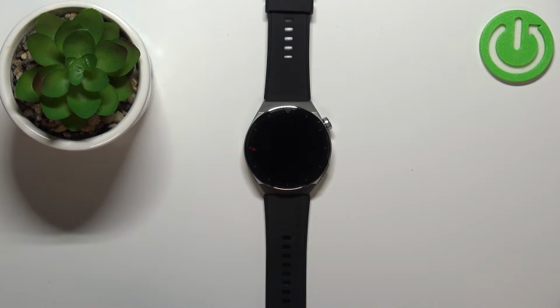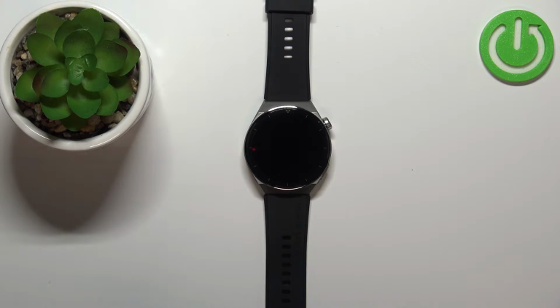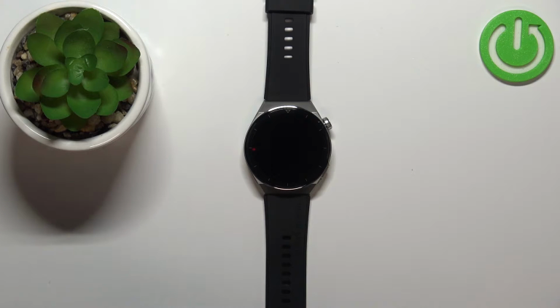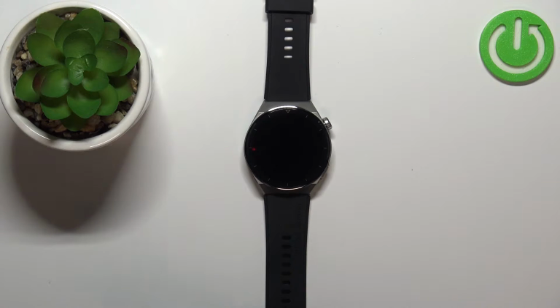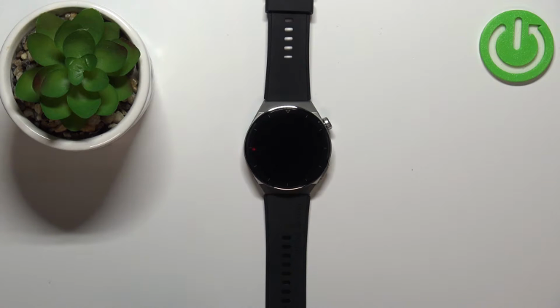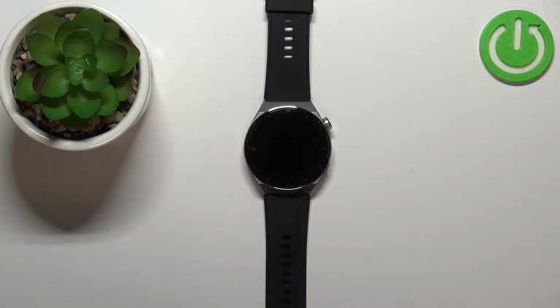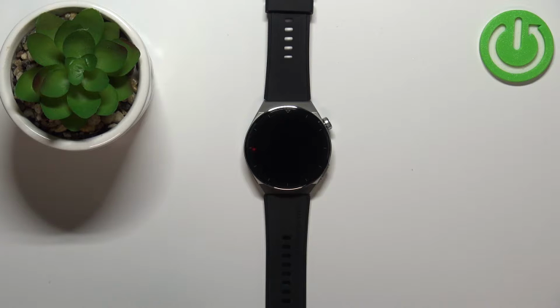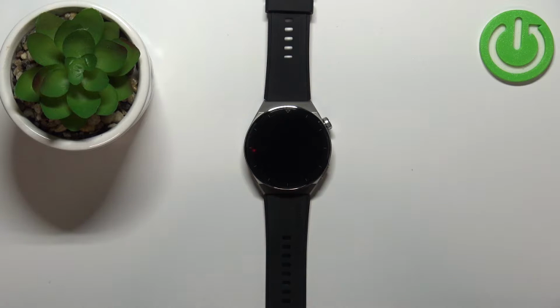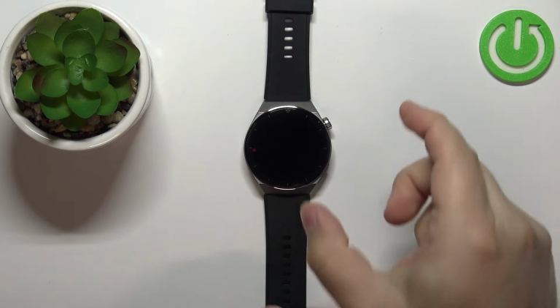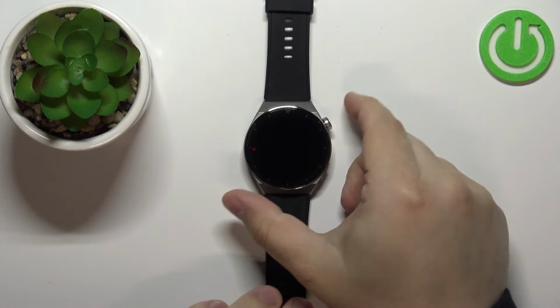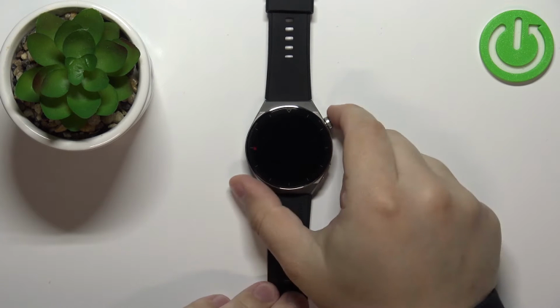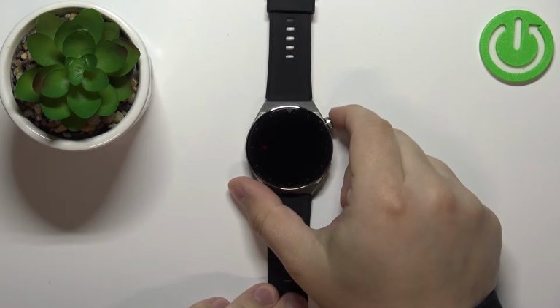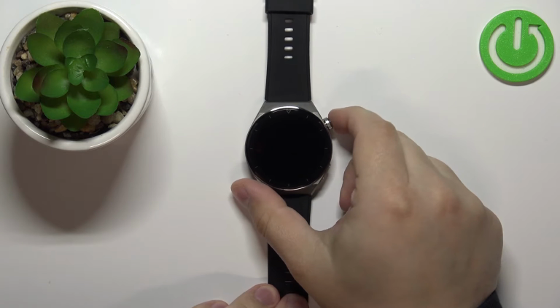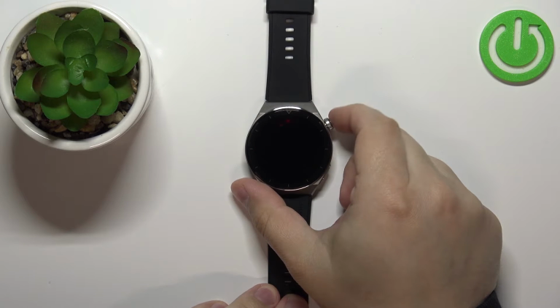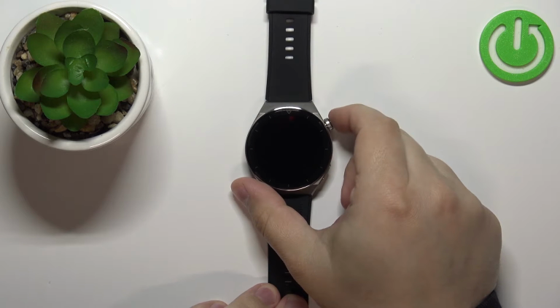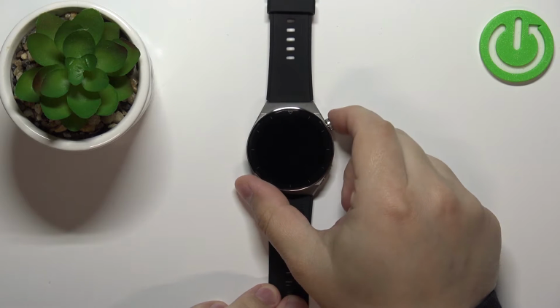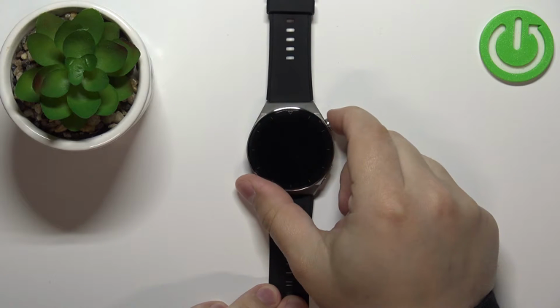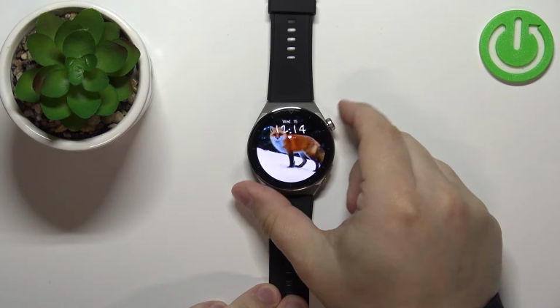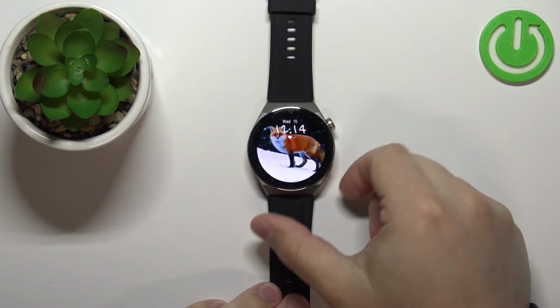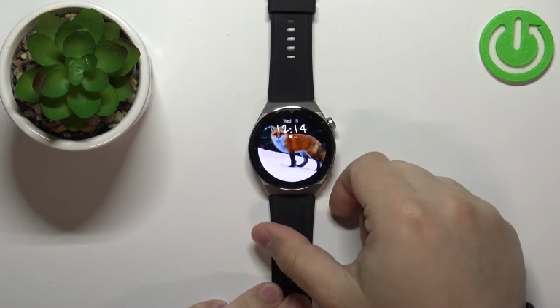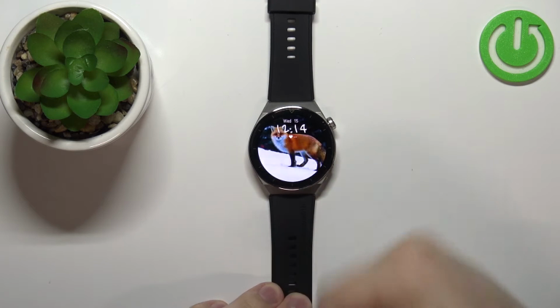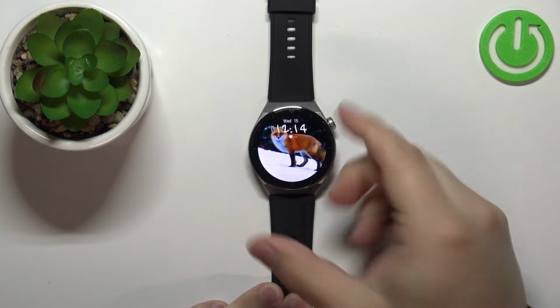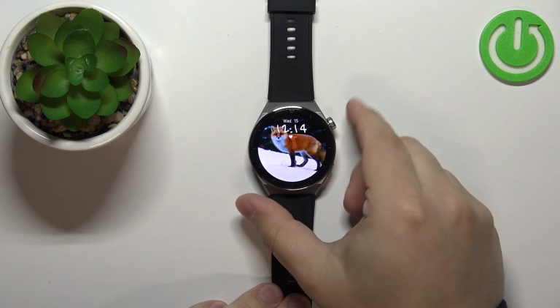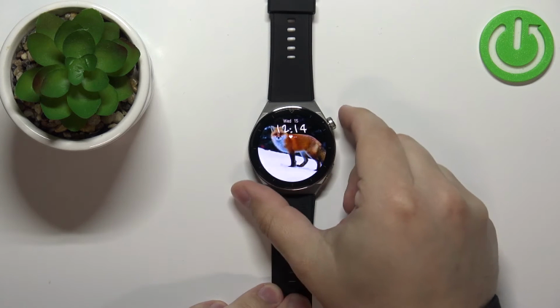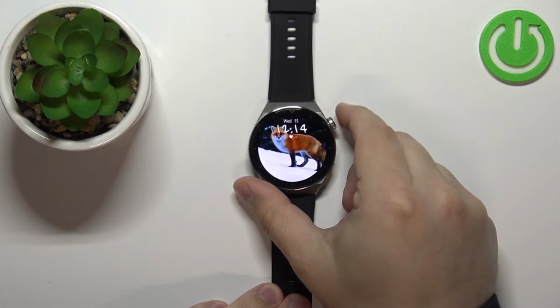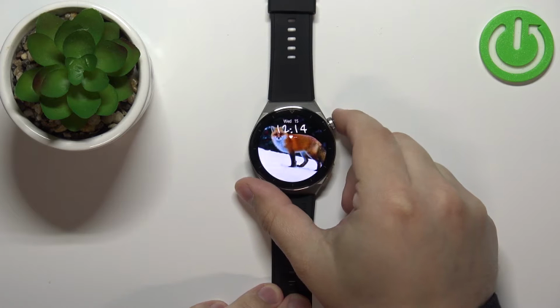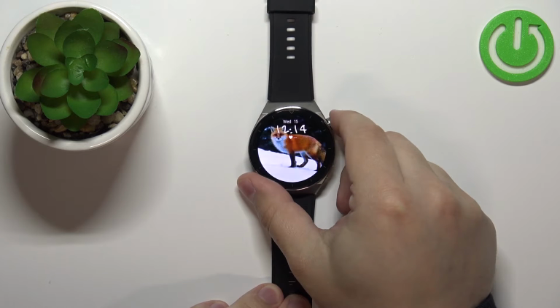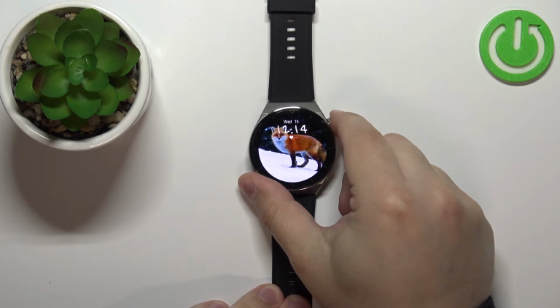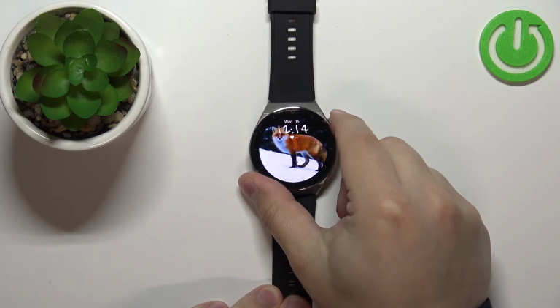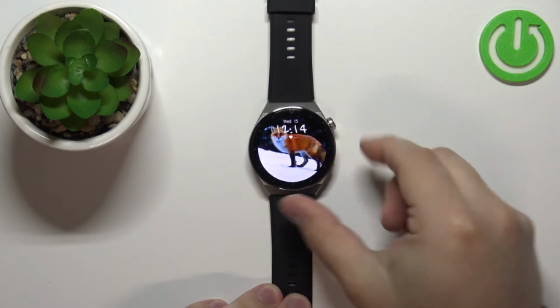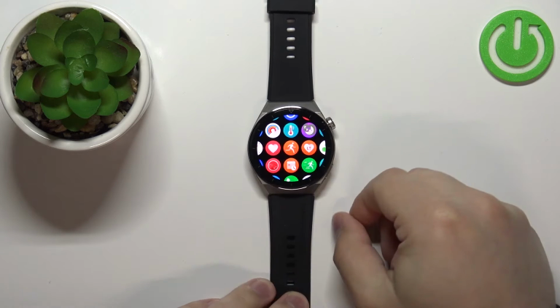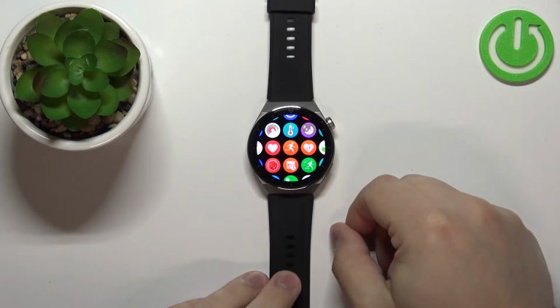First we need to wake up the screen on our watch and you can do it by pressing the crown button. After you wake up the screen, press the crown button again to open the menu.